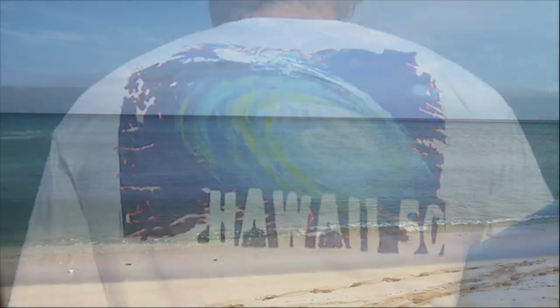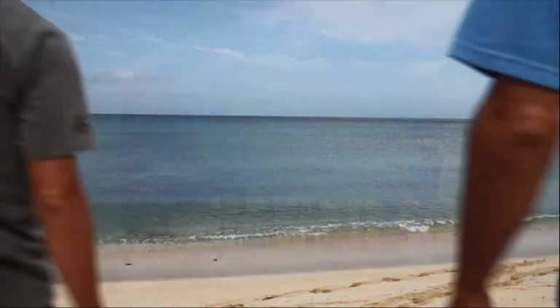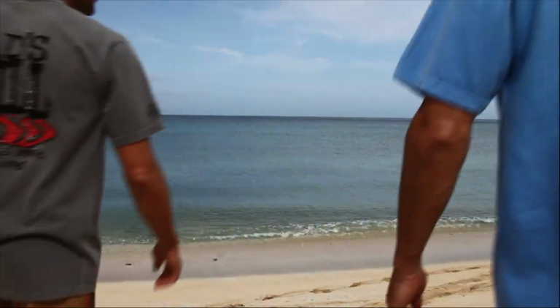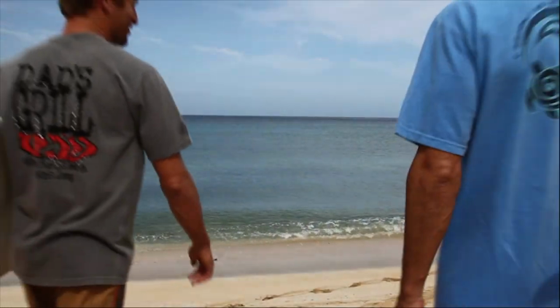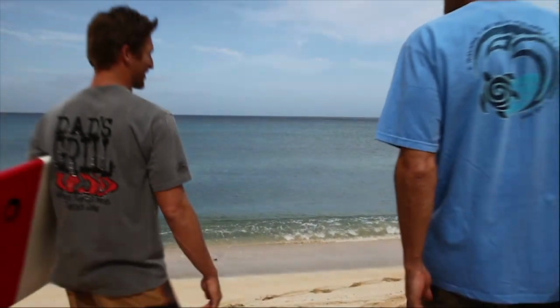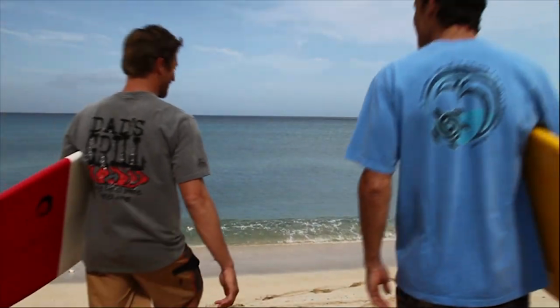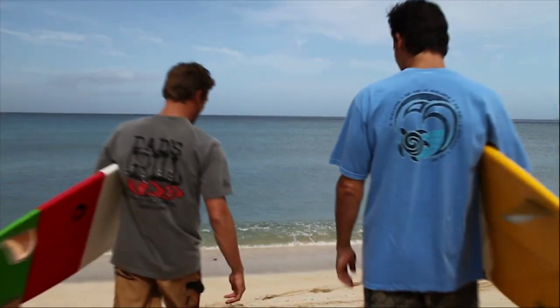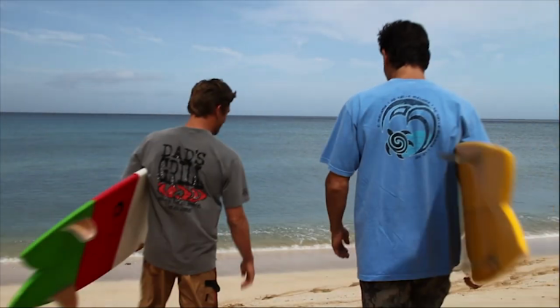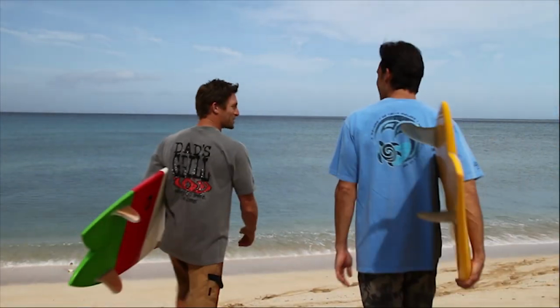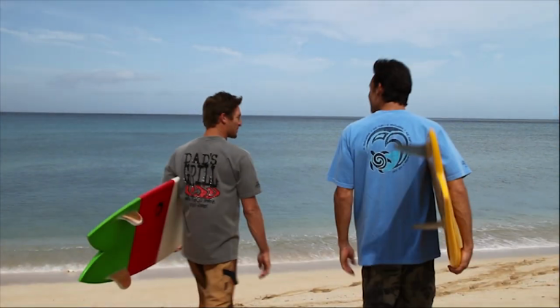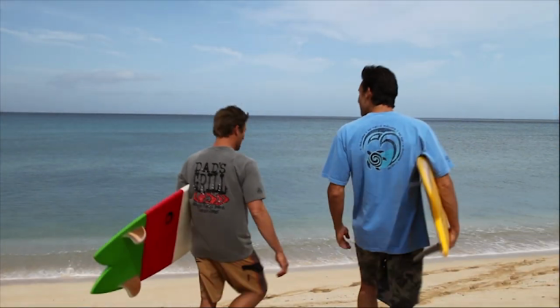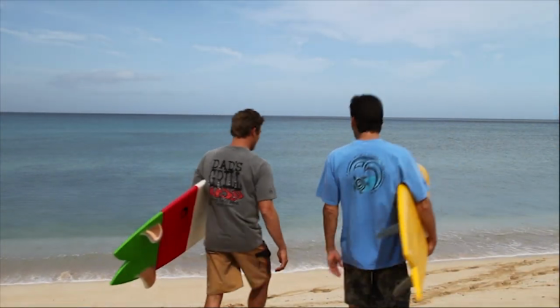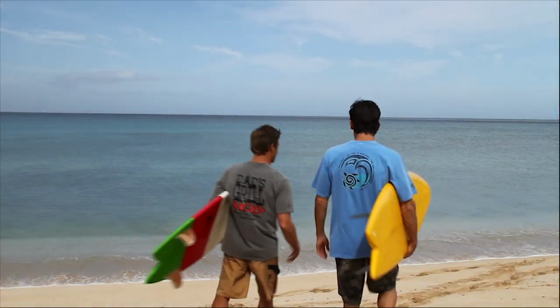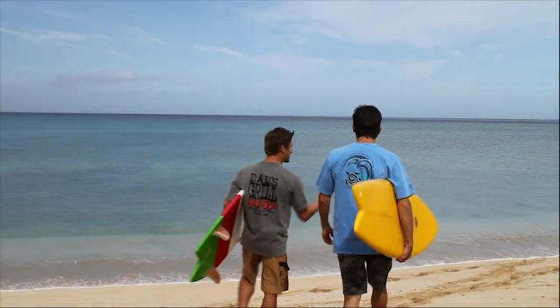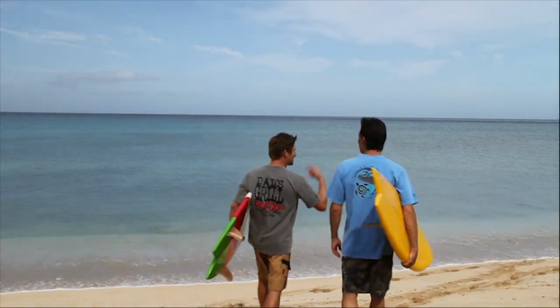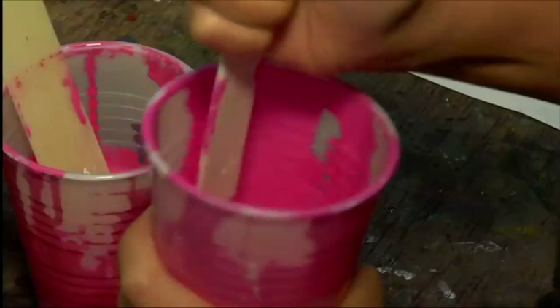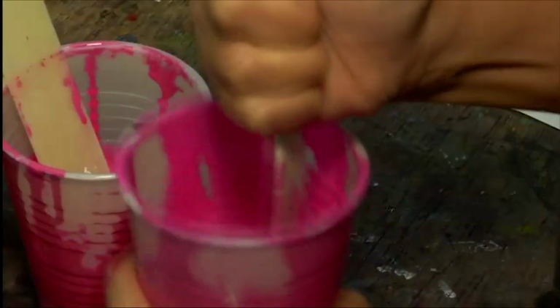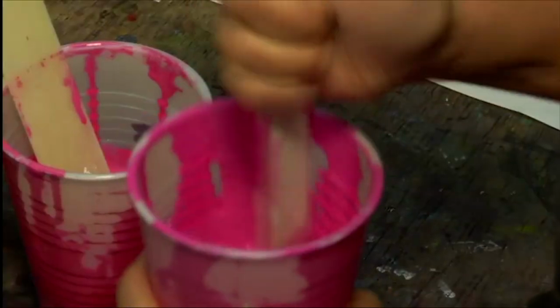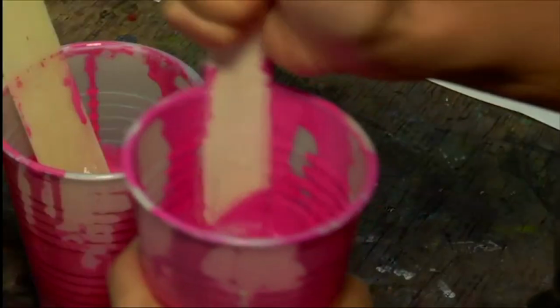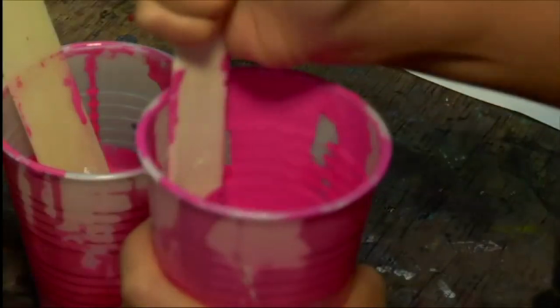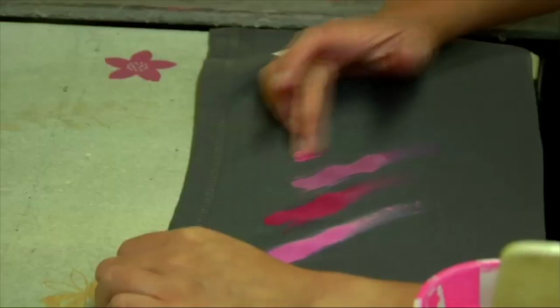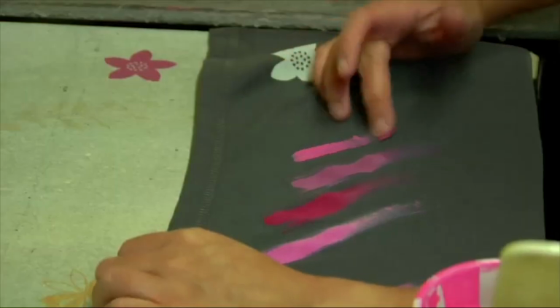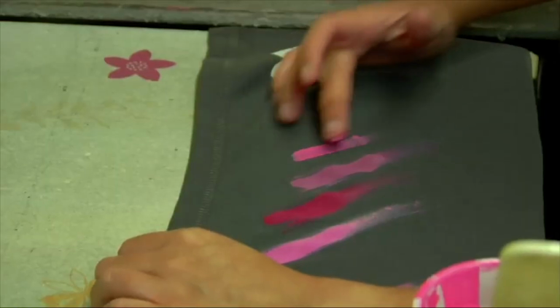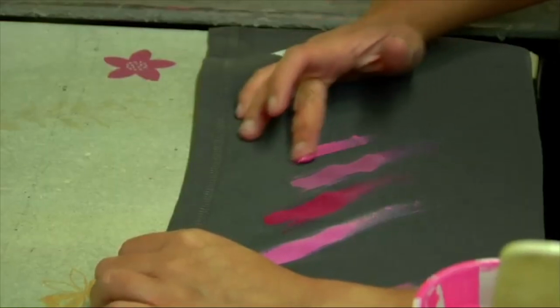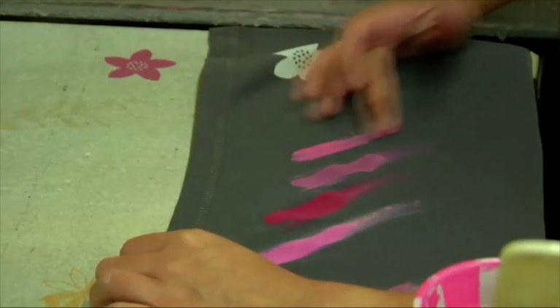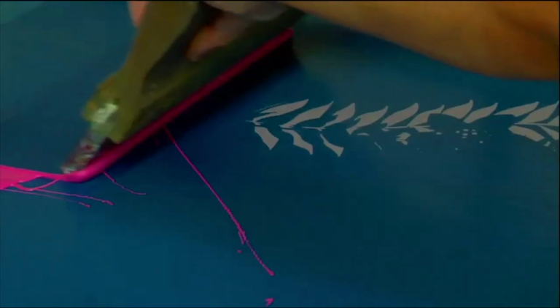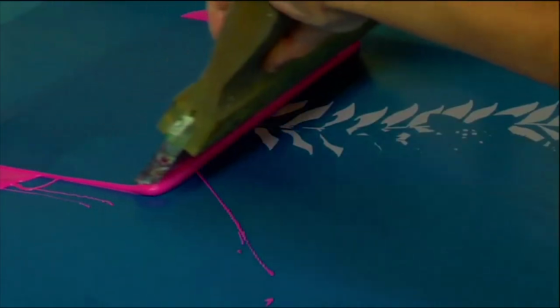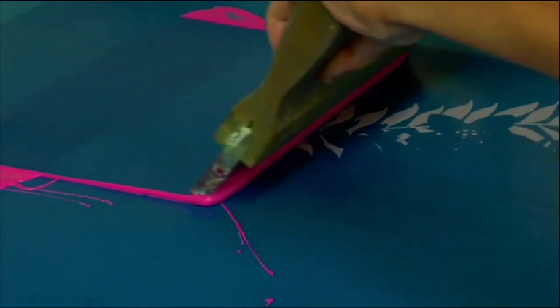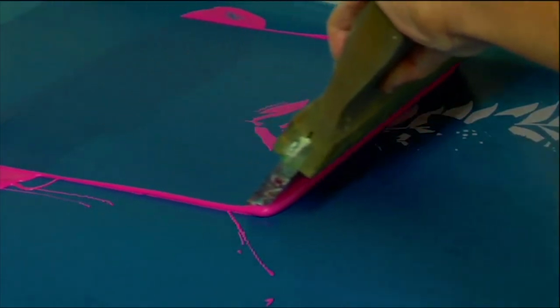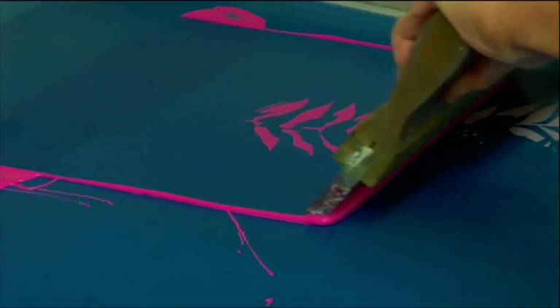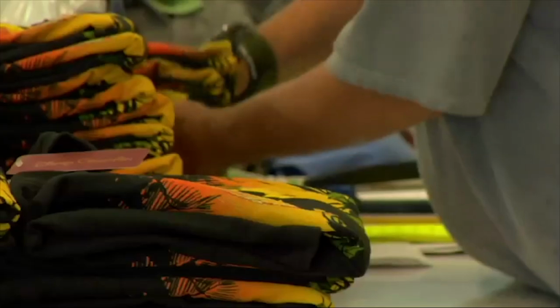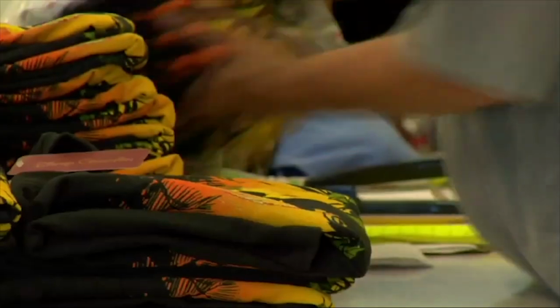We've got traditional silk screen shirts. We use water-based inks — it doesn't fade, which gives it an immeasurable quality.